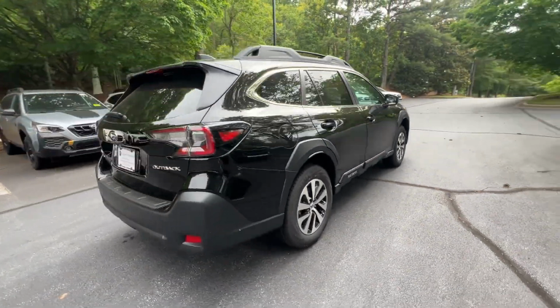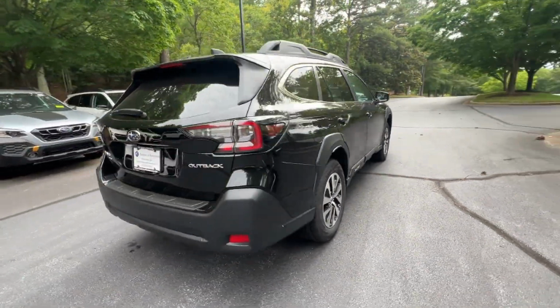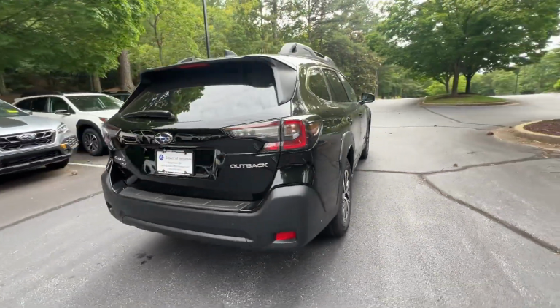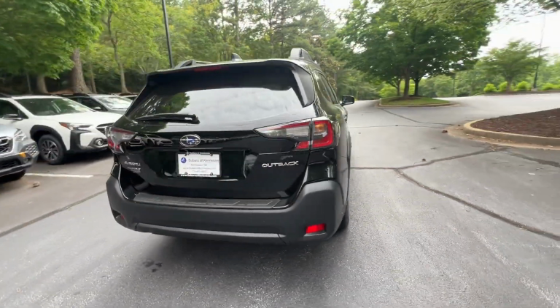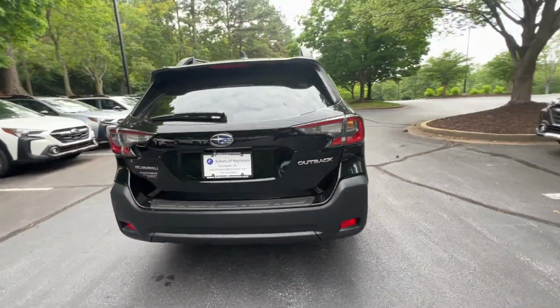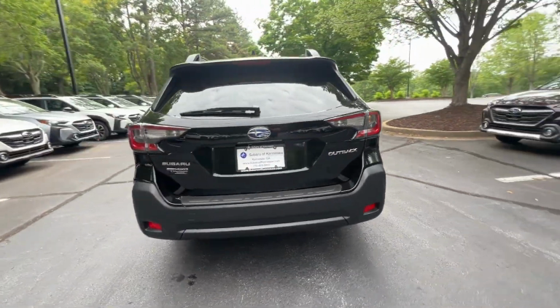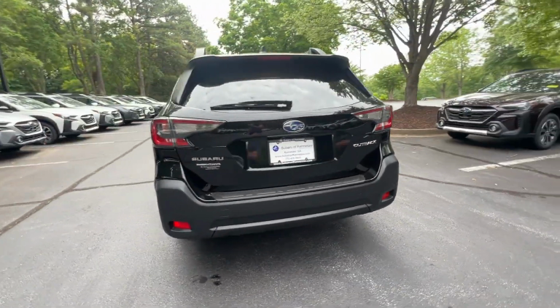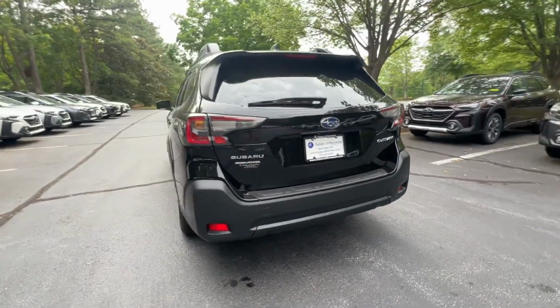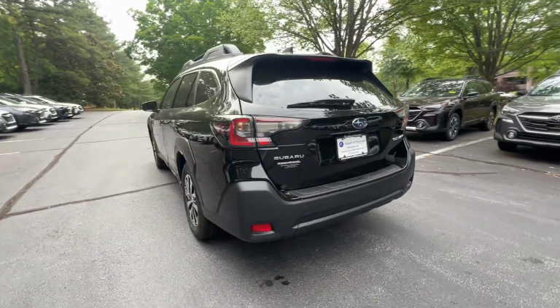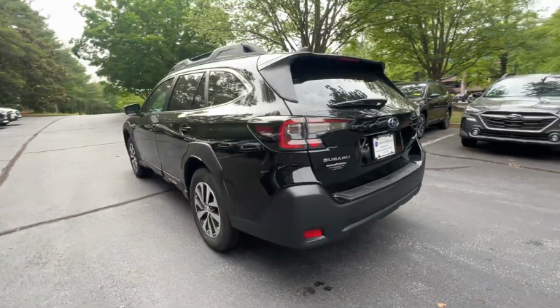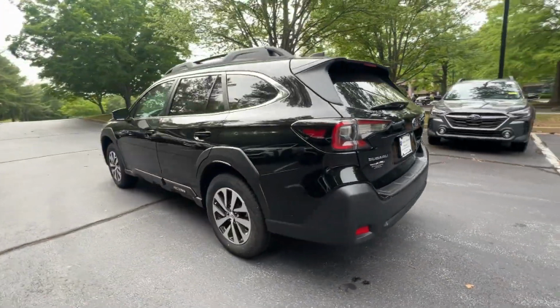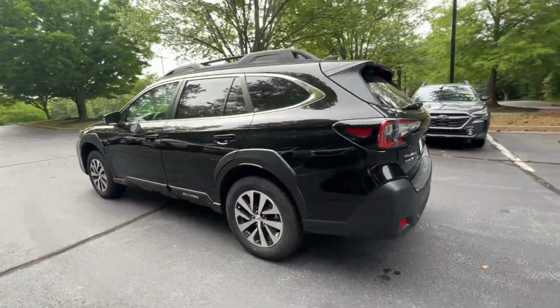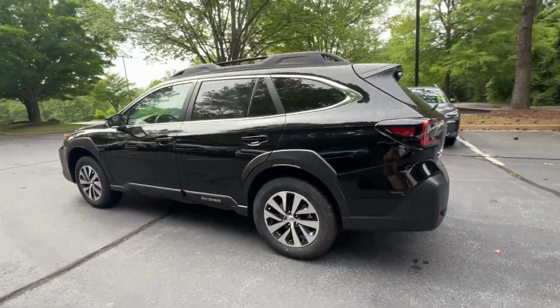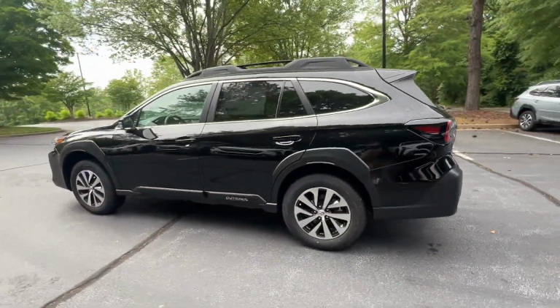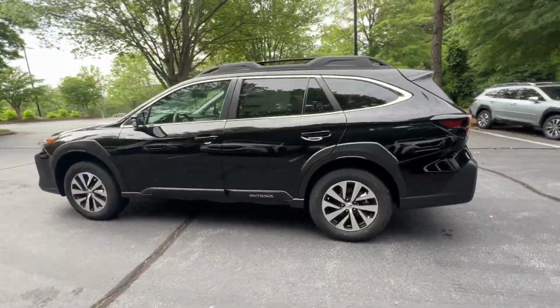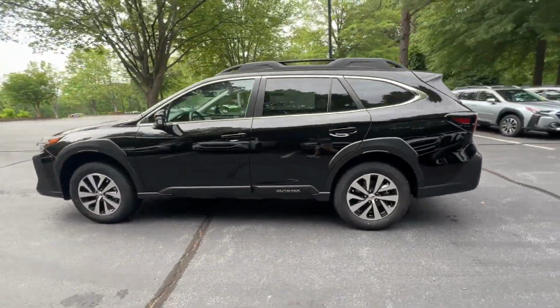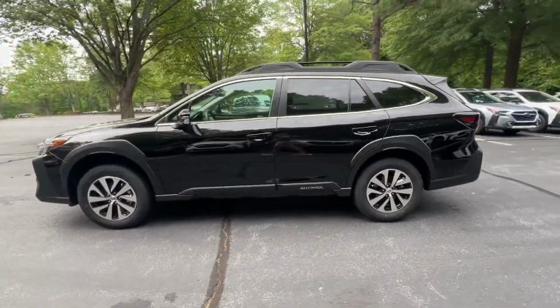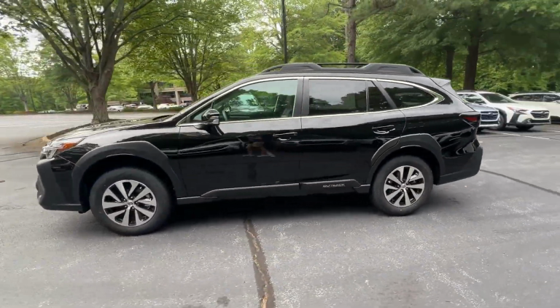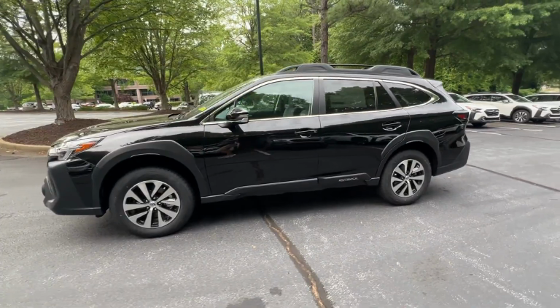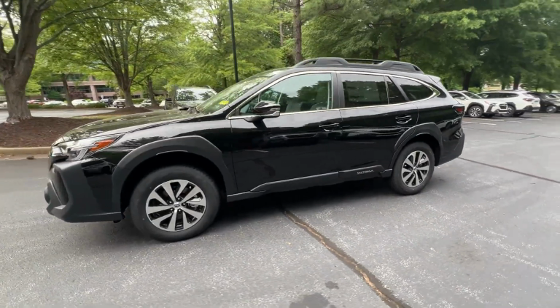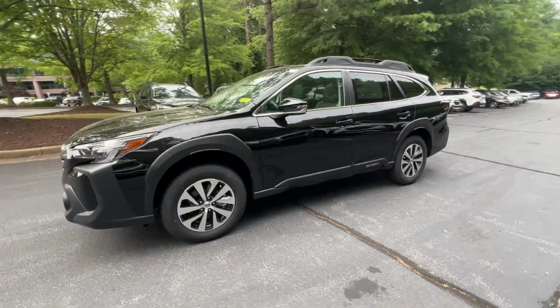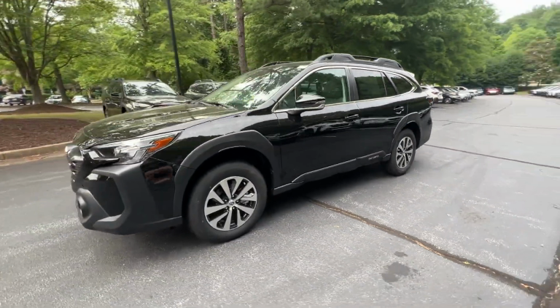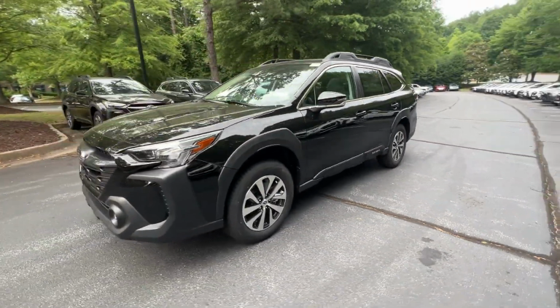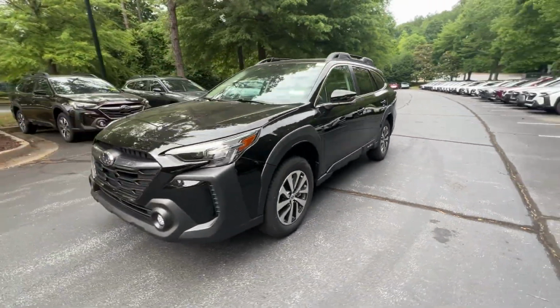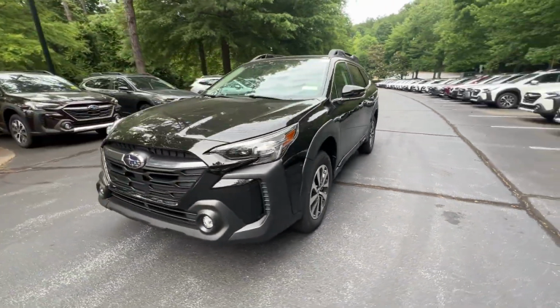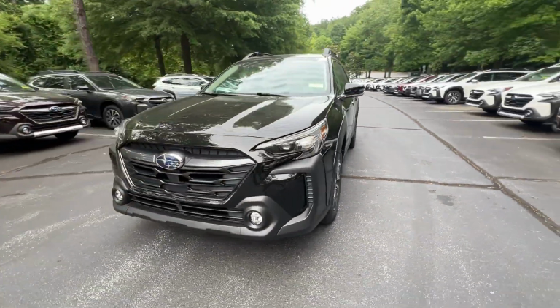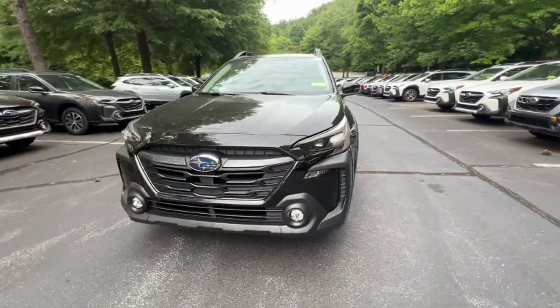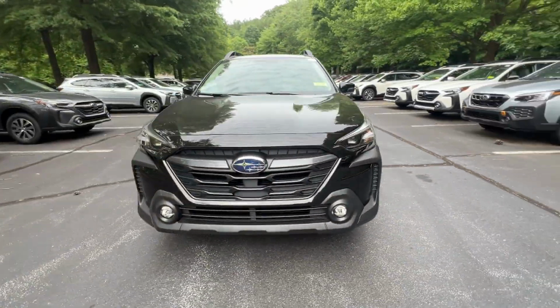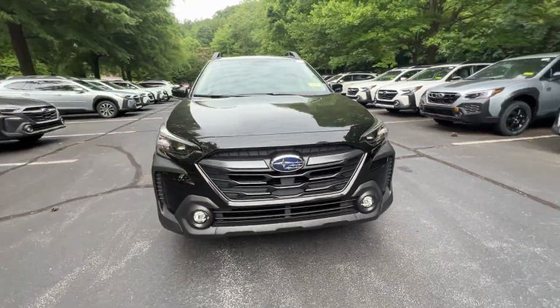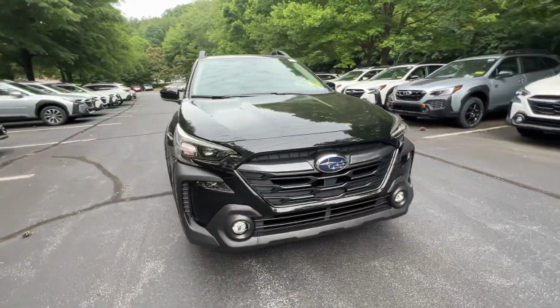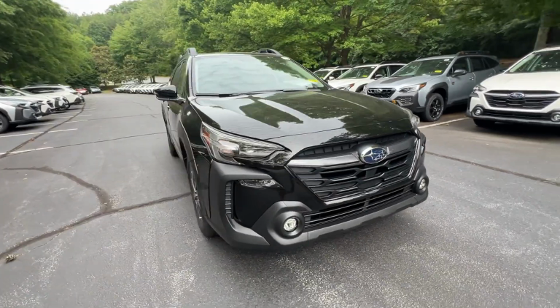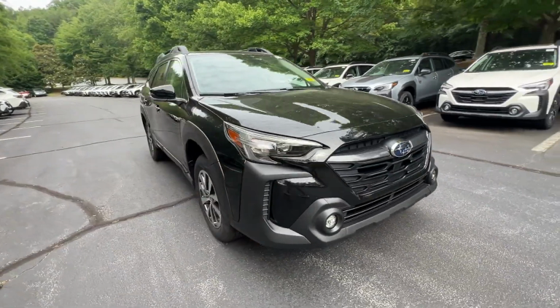It's equipped with a full package of convenience and efficiency, such as Lane Keeping Assist, Side View Mirrors with Turn Signals, Lane Departure Warning, Satellite Radio, Multi-Zone Air Conditioning, and All-Wheel Drive.